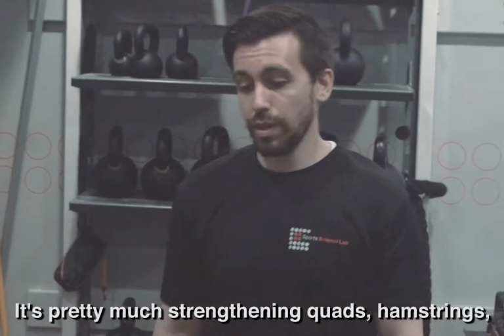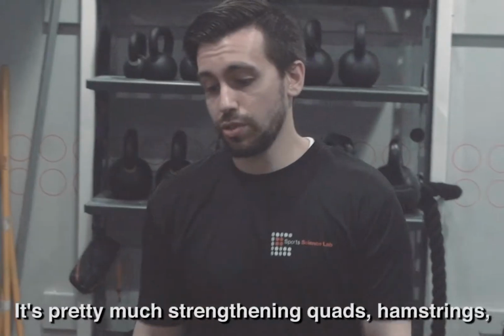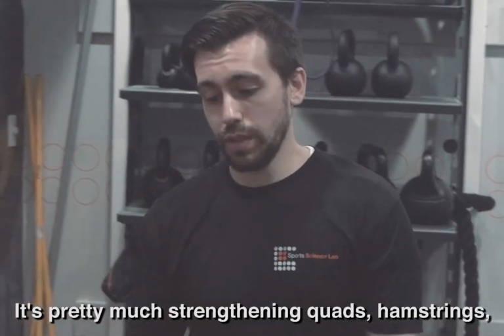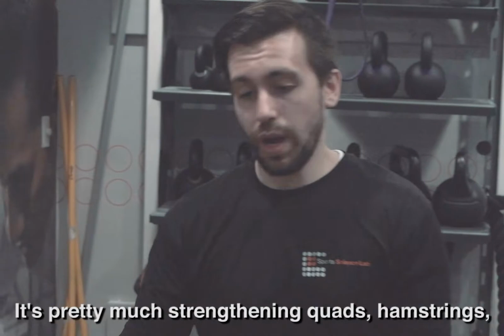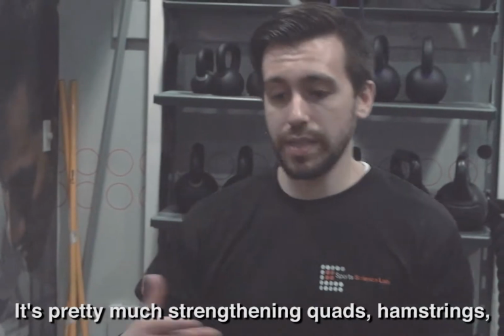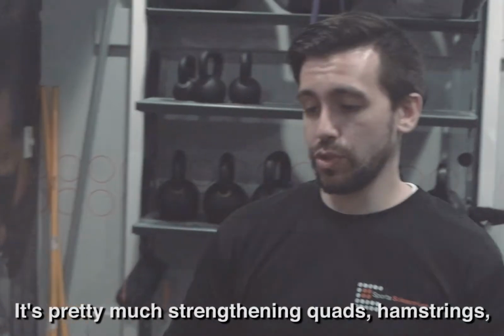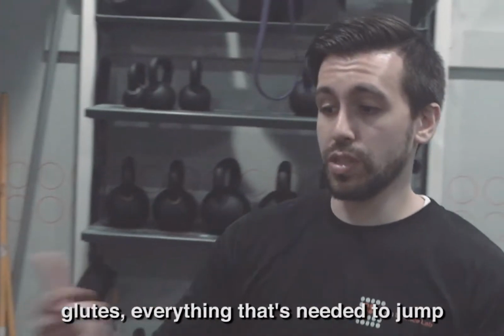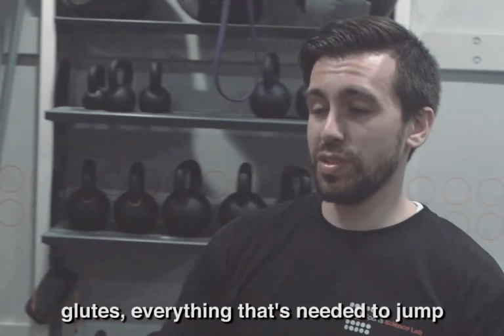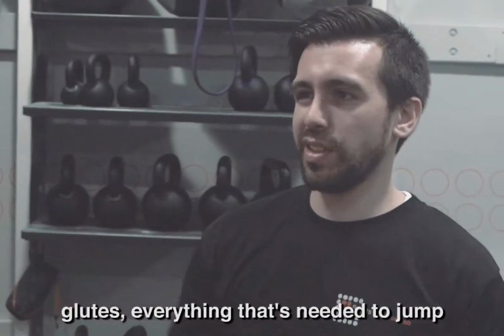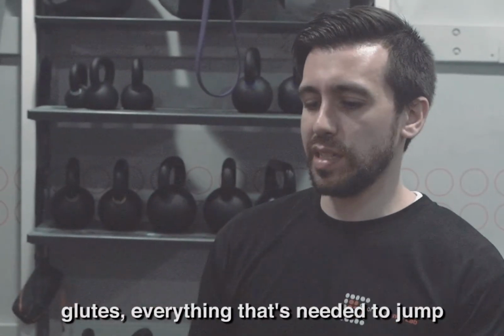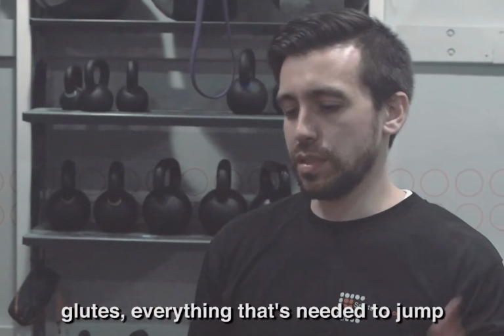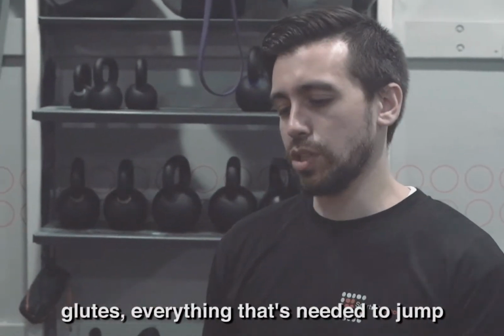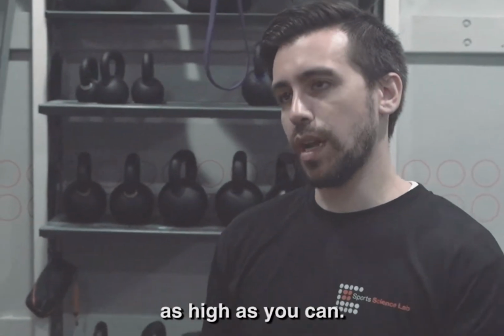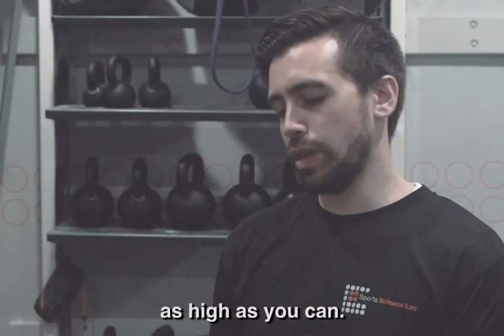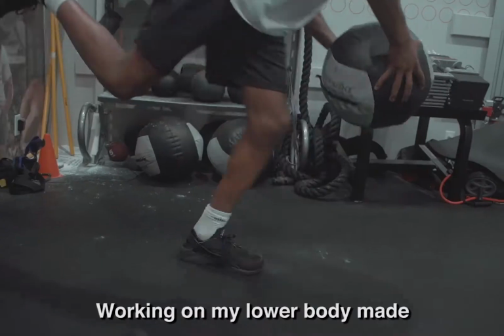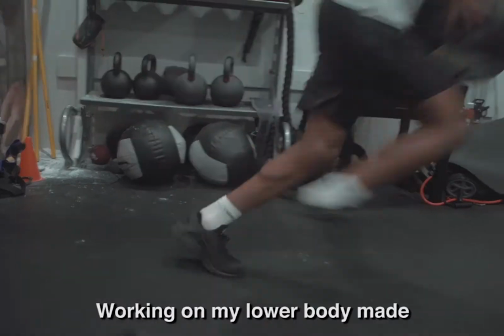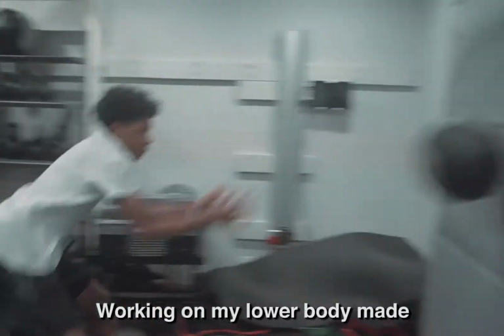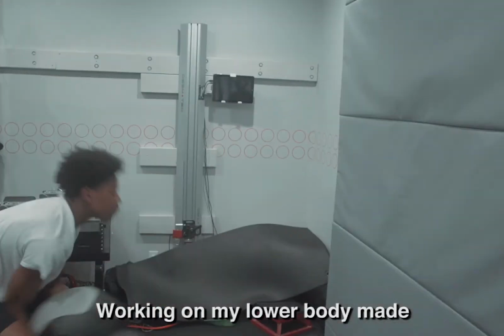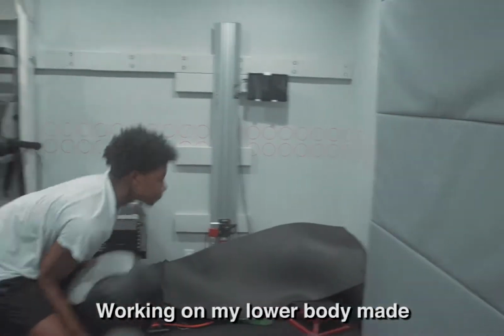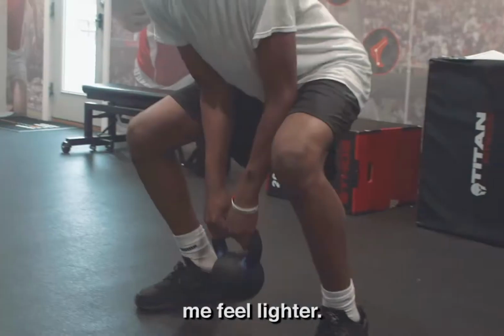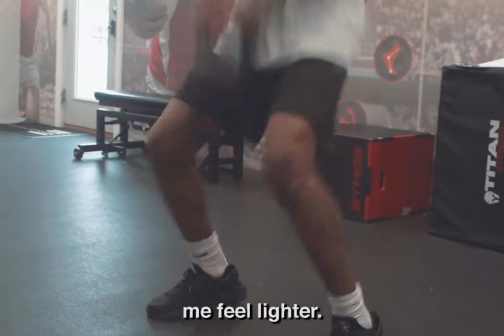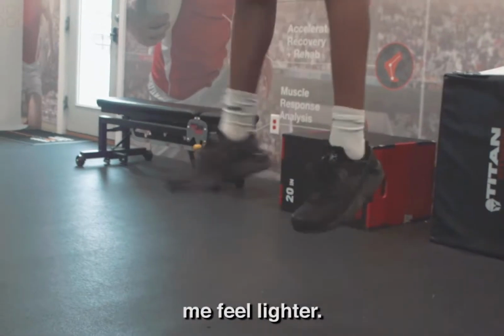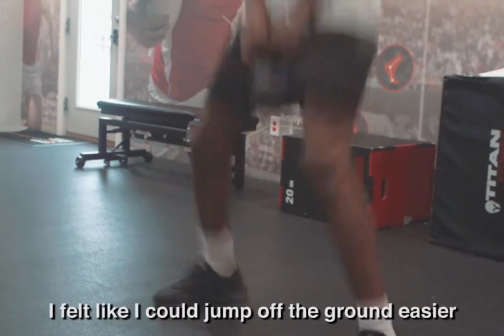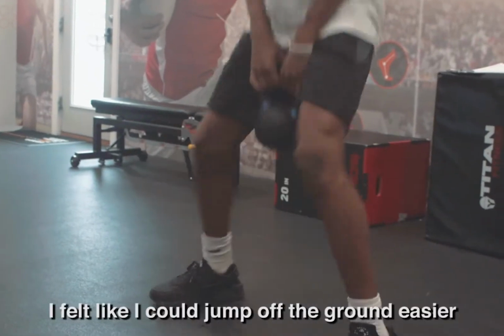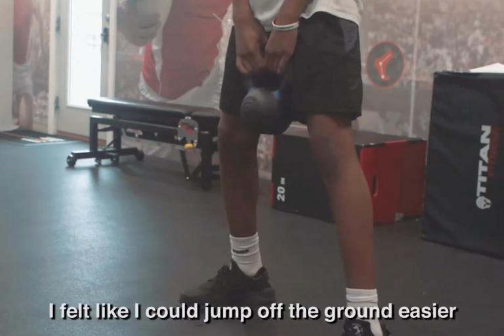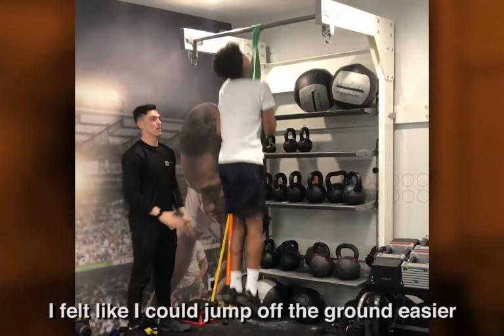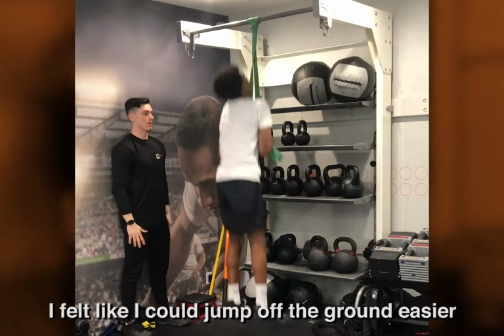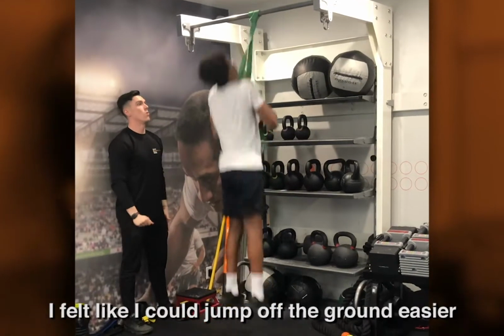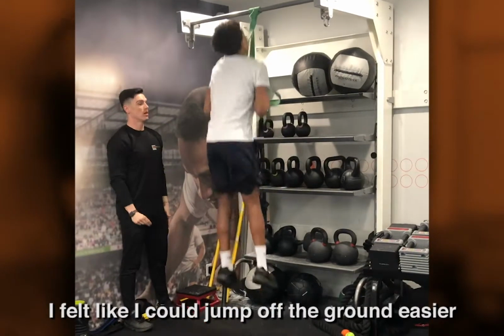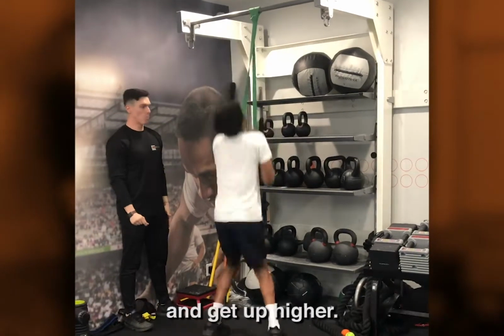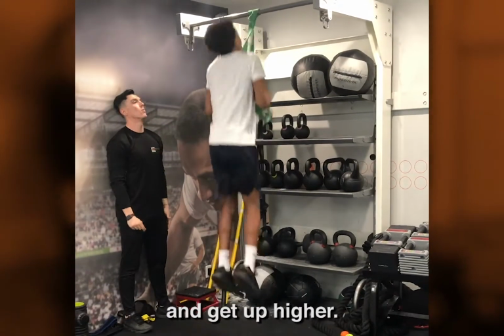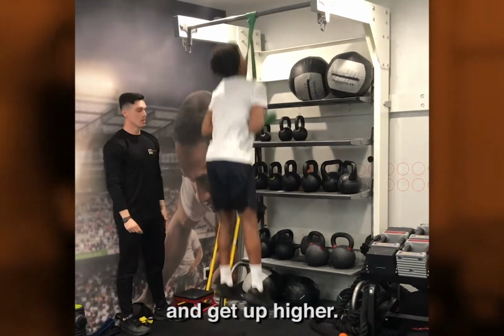It's pretty much straightening the body — hamstrings, glutes — everything that's needed to go up. Working on my lower body made me feel lighter. I felt like I could push off the ground easier and get up higher.